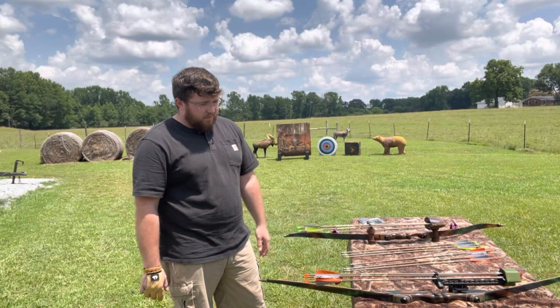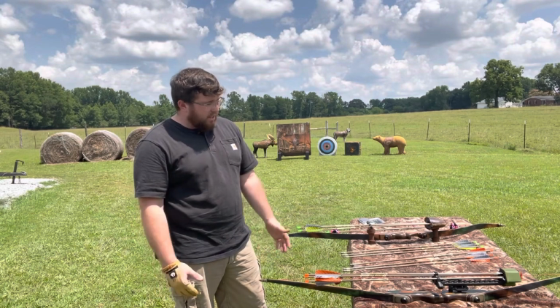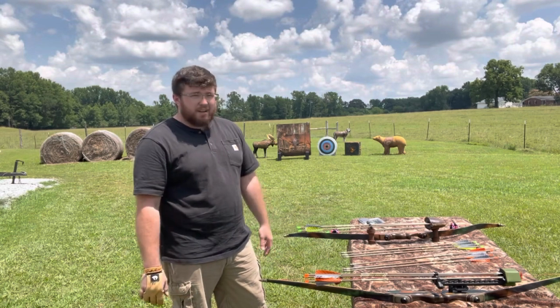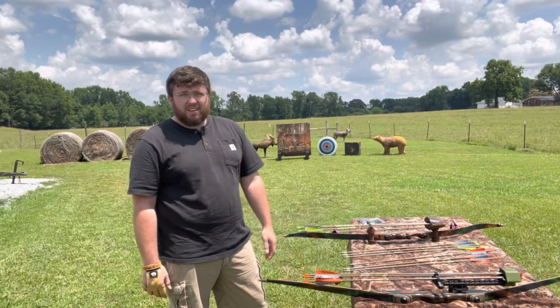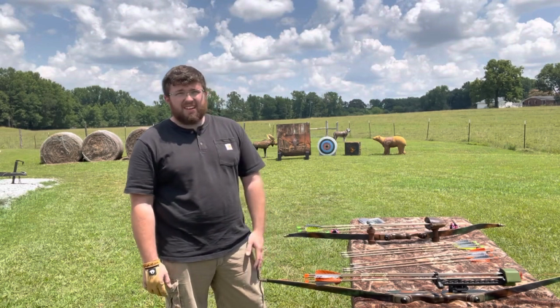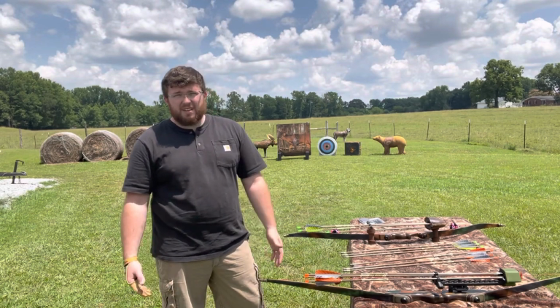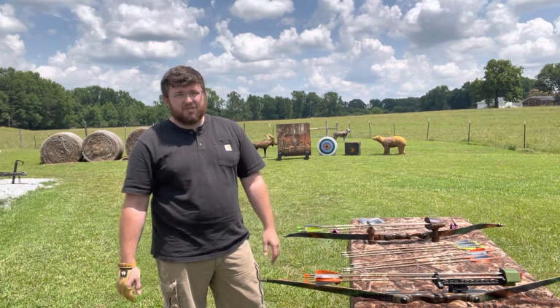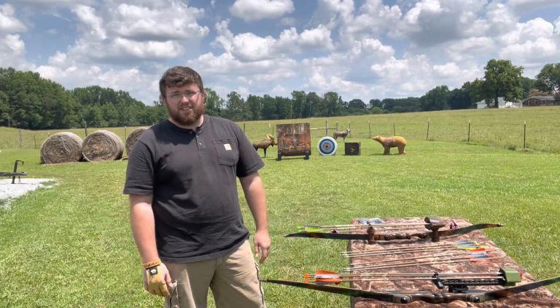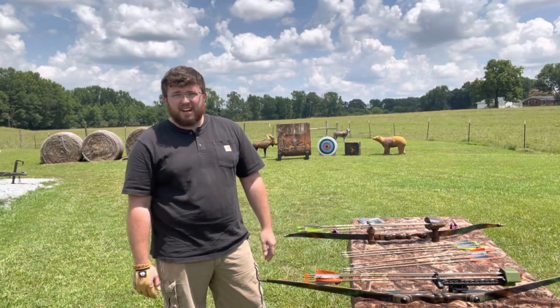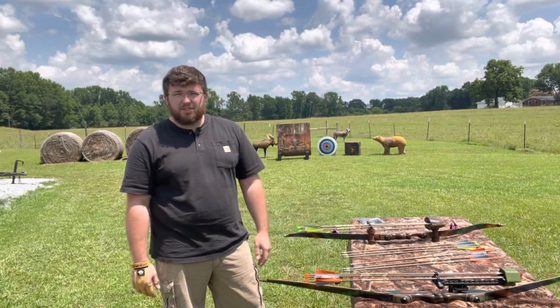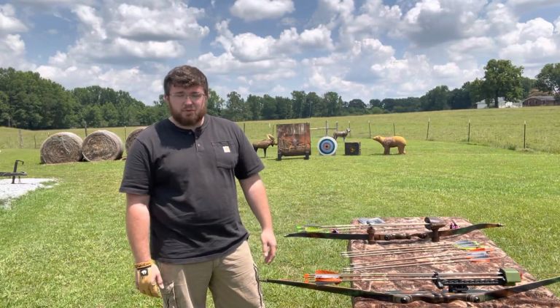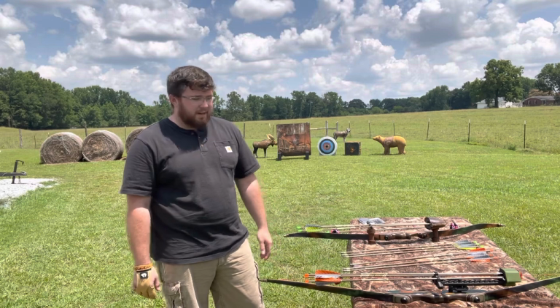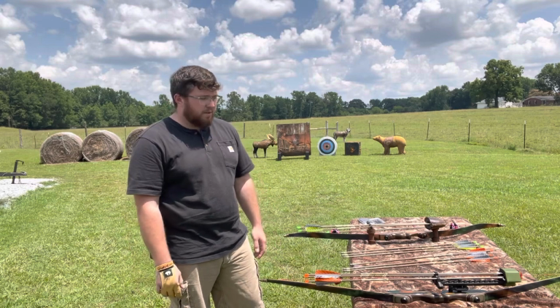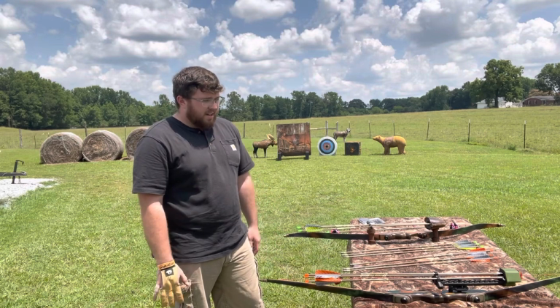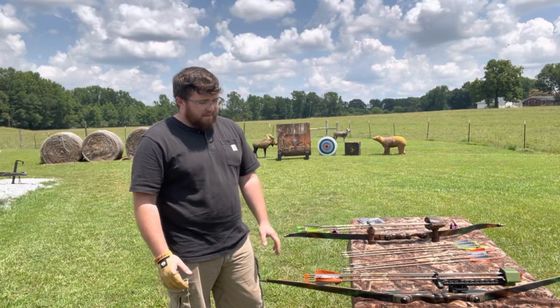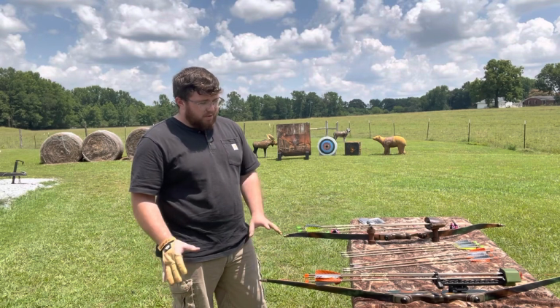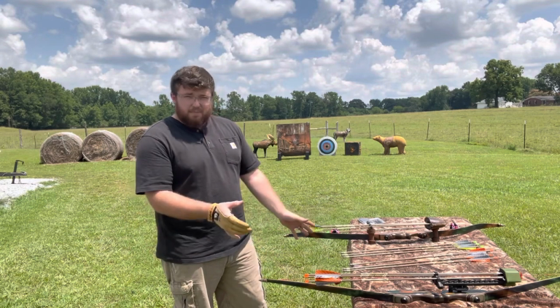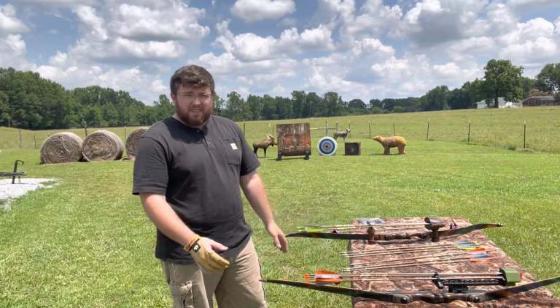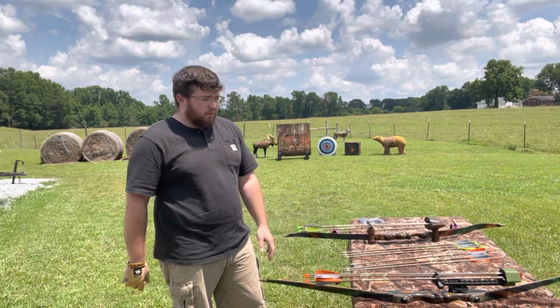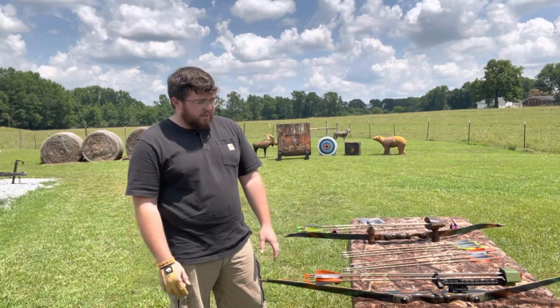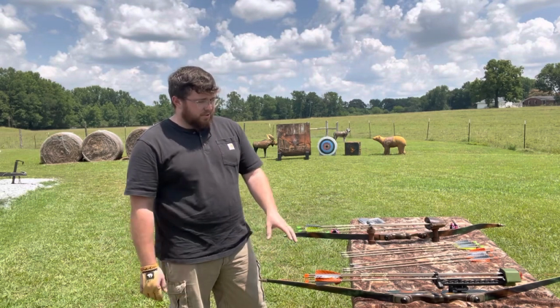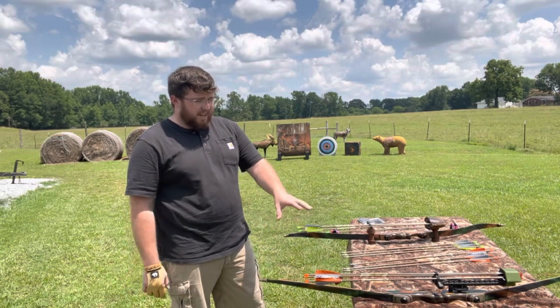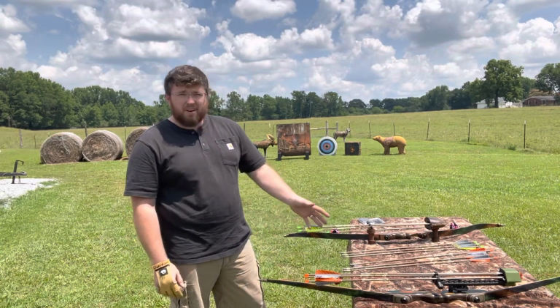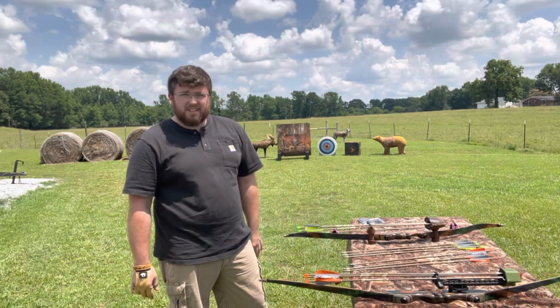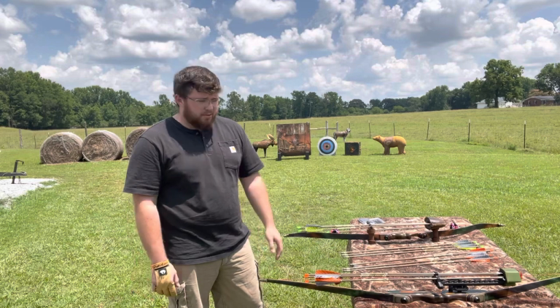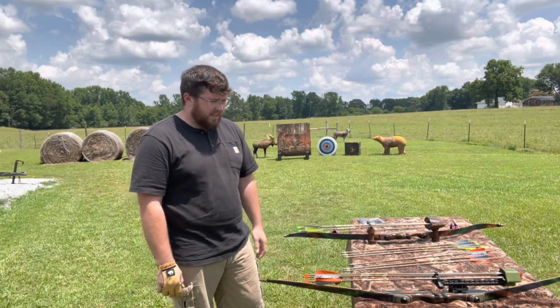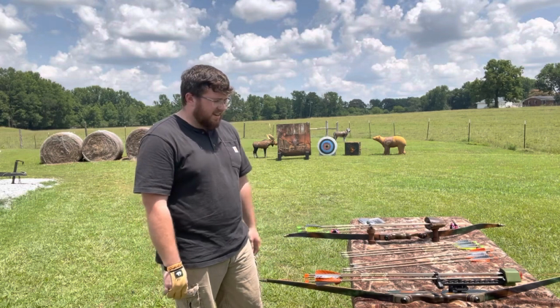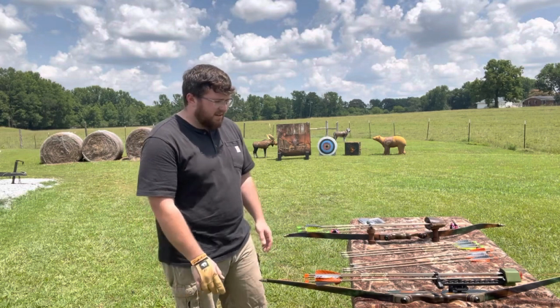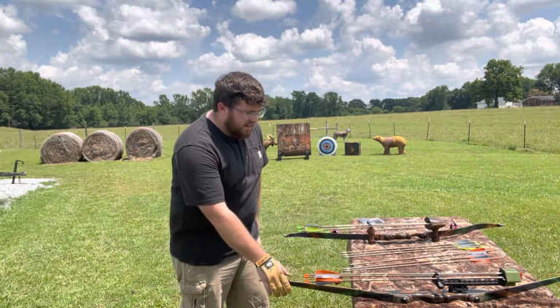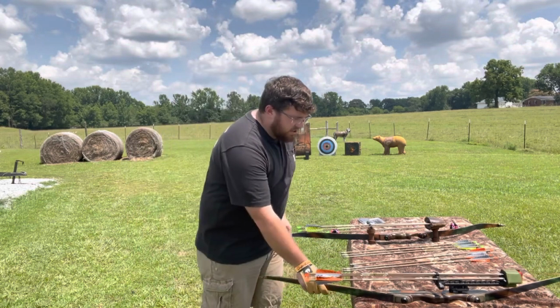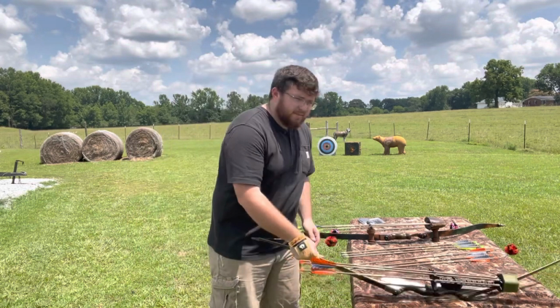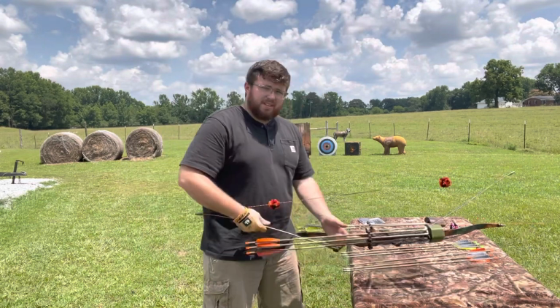We get a lot of people that call in with injuries, or they're just not able to shoot as much weight anymore, and this is the perfect thing for them. These are two camo hunter edition bows — let's shoot some and see what they do.